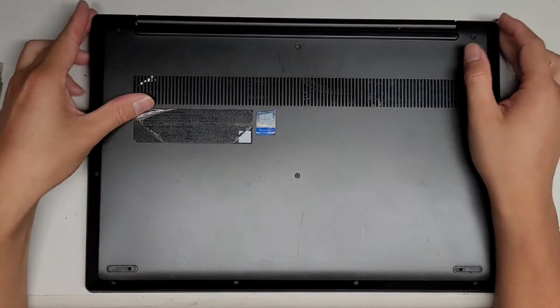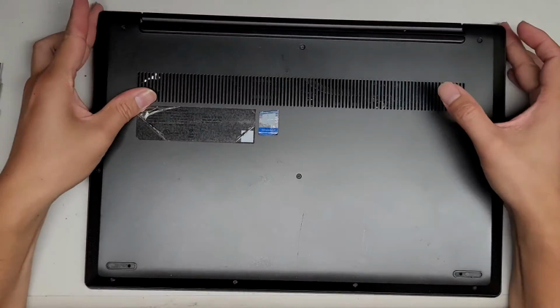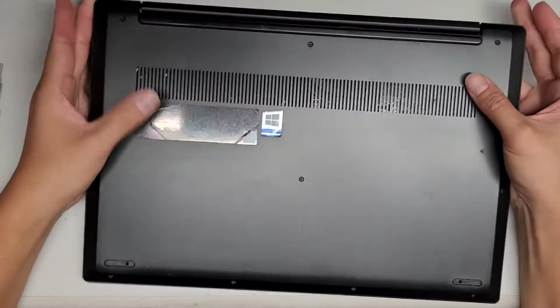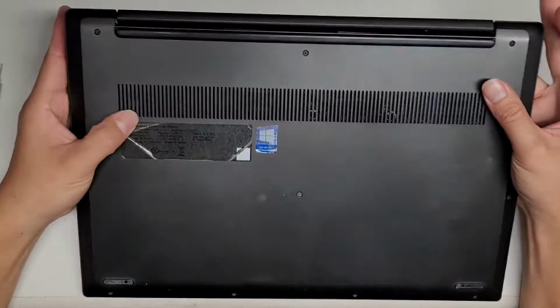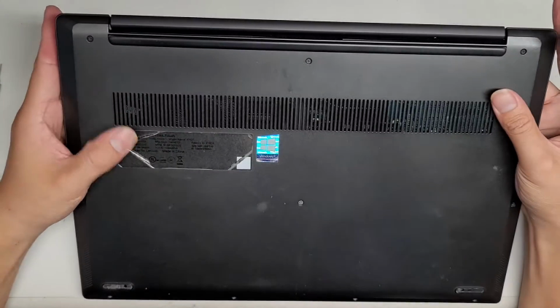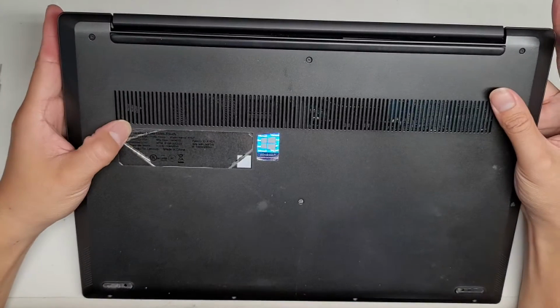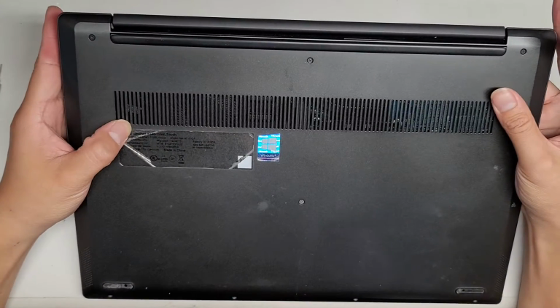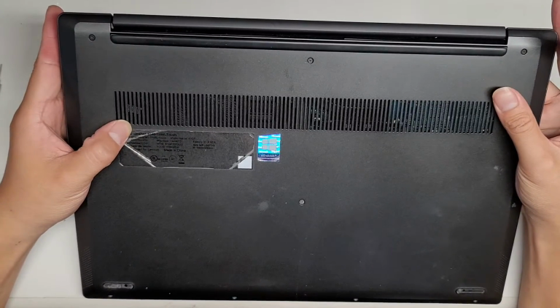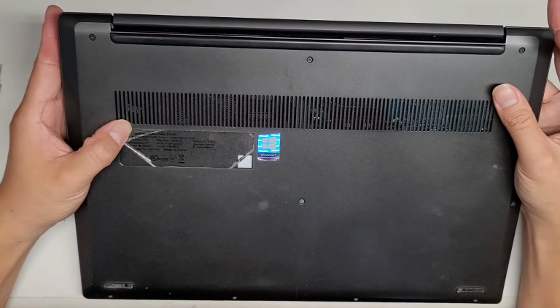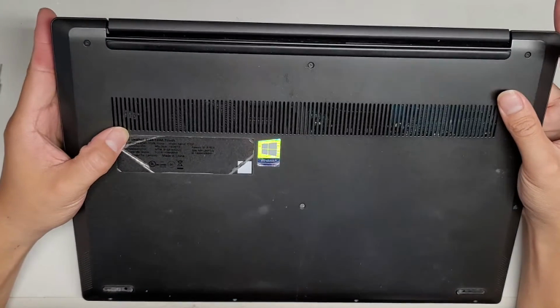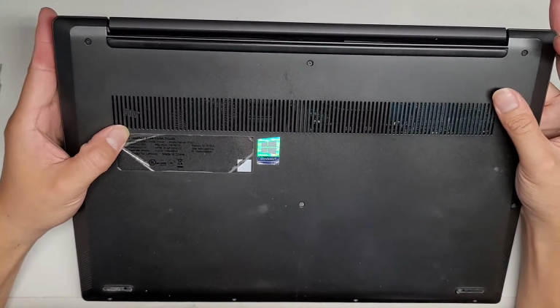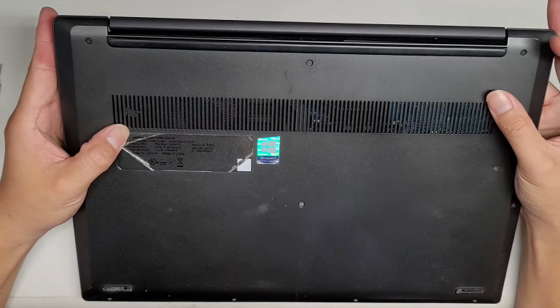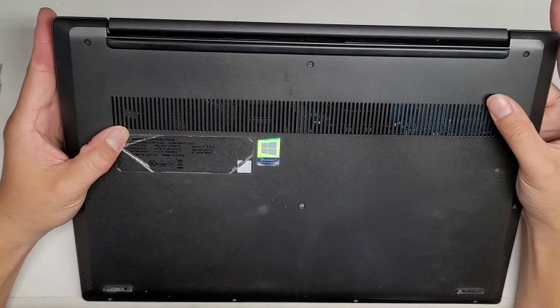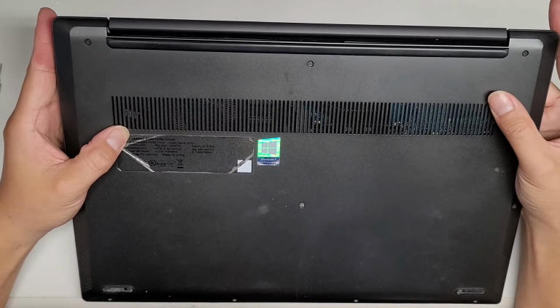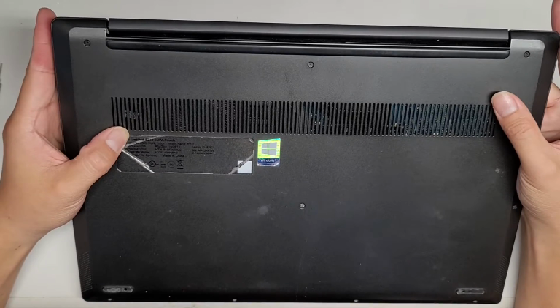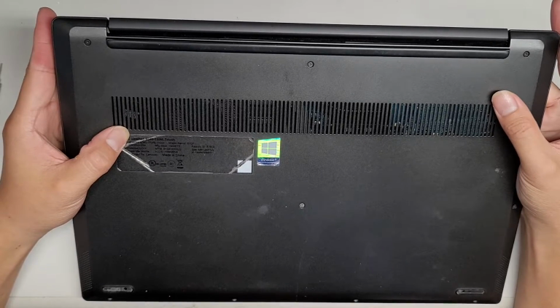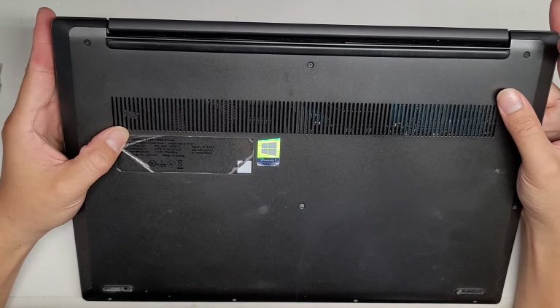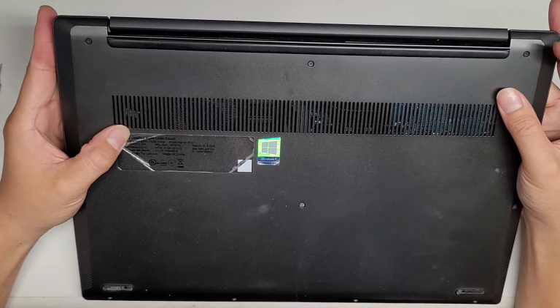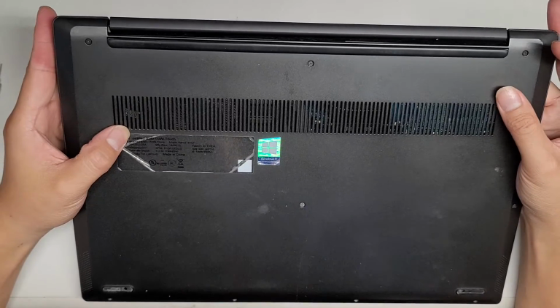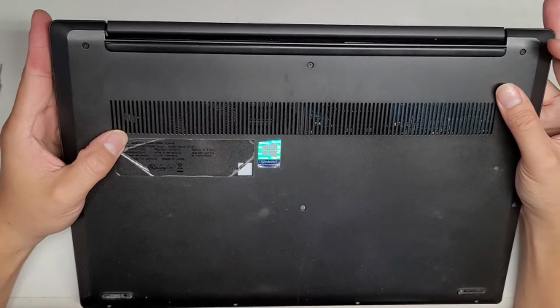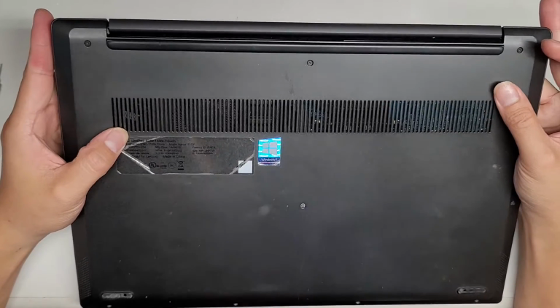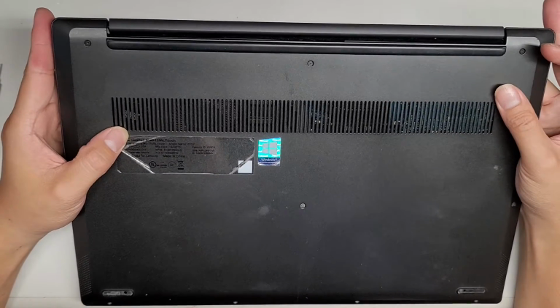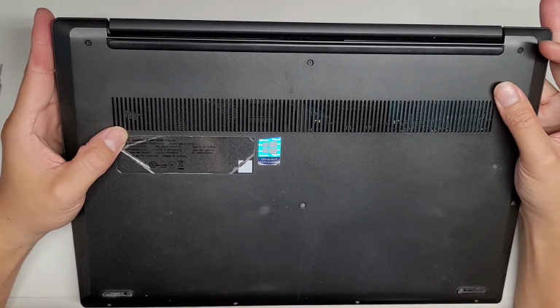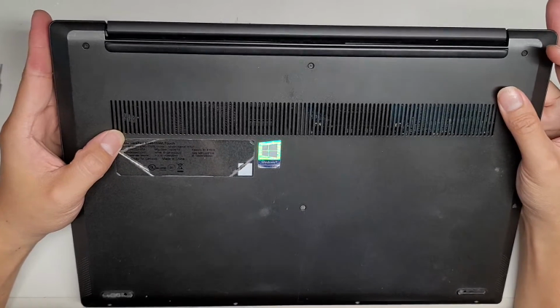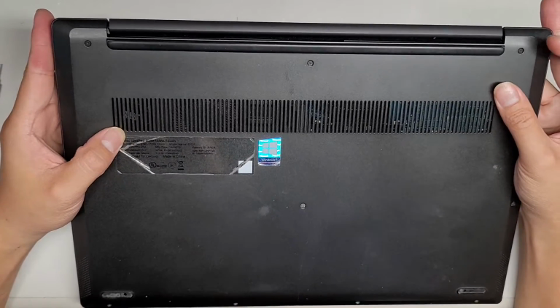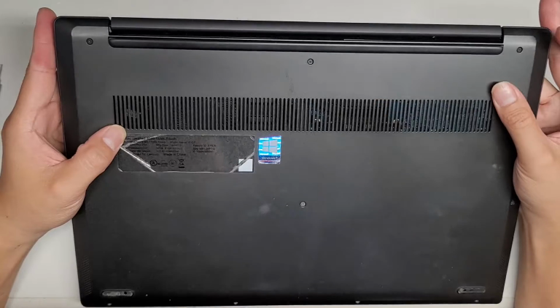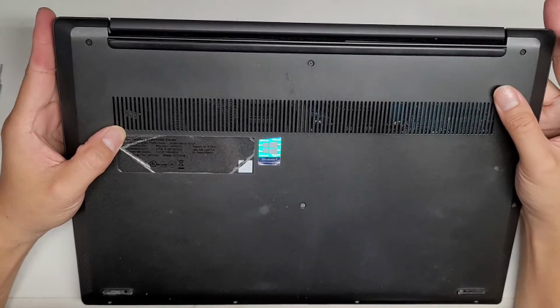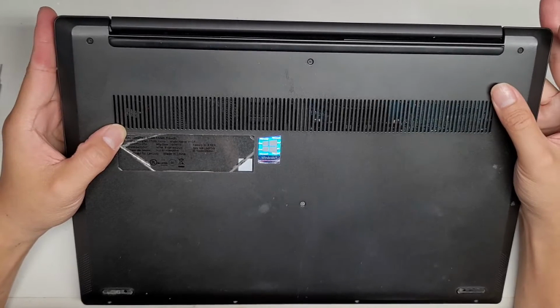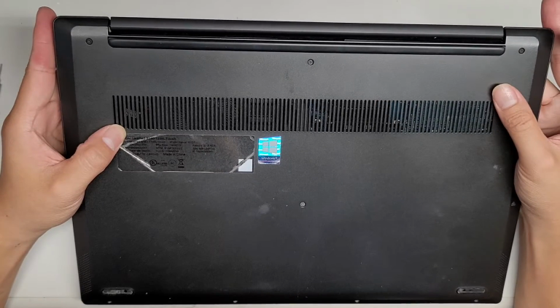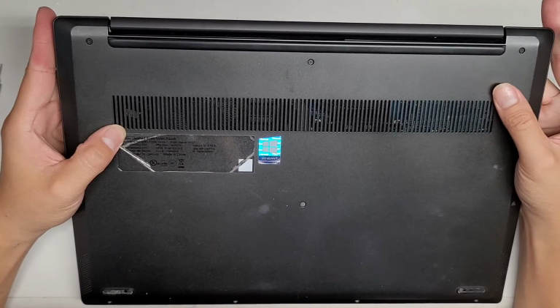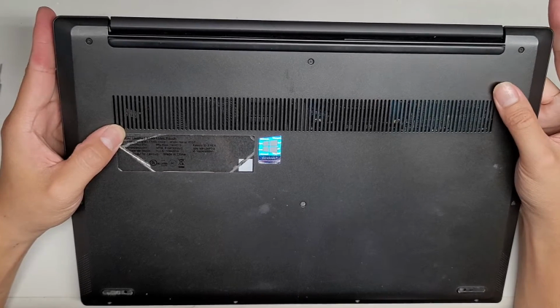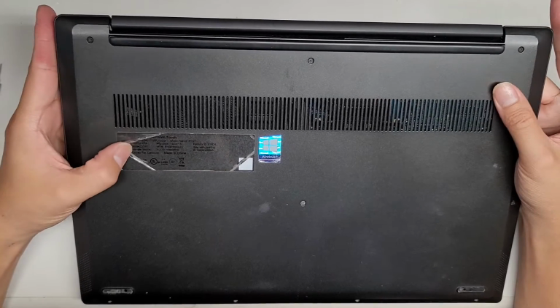I'm going to show how to open up and disassemble this Lenovo IdeaPad S340-15IWL Touch. It also has a model name here: 81QF.